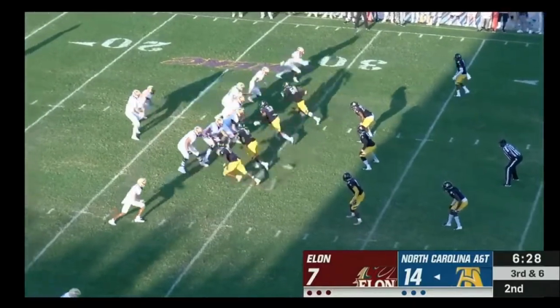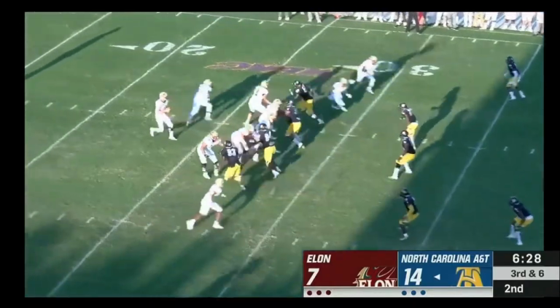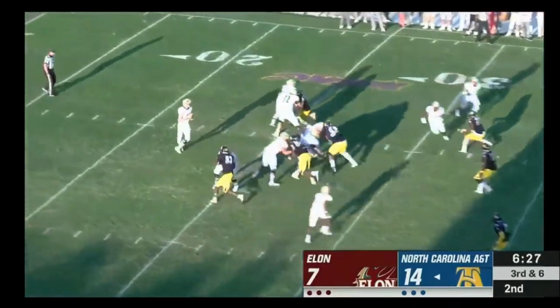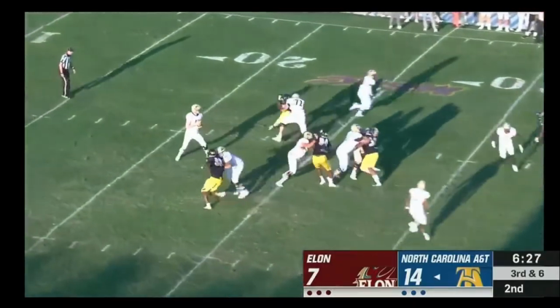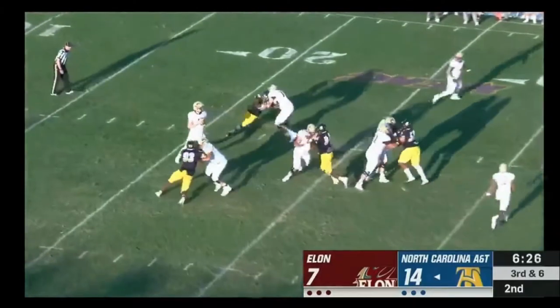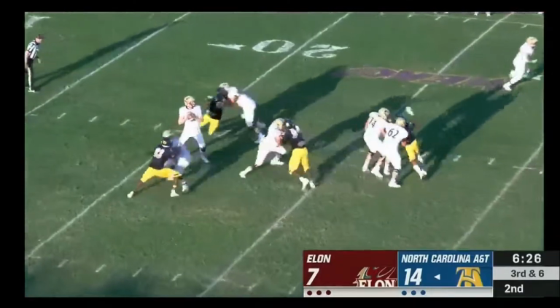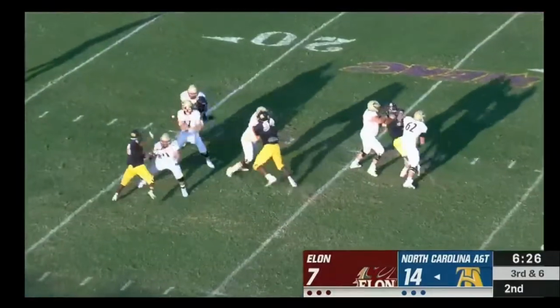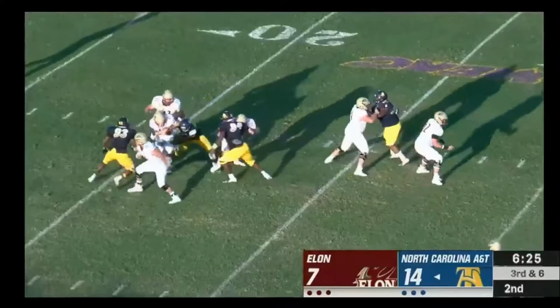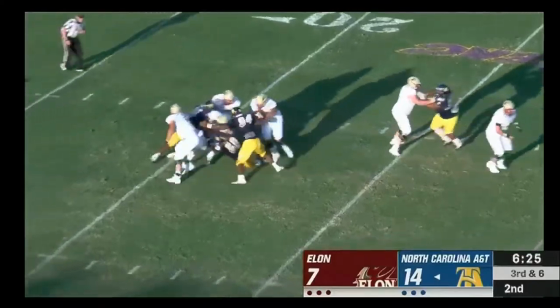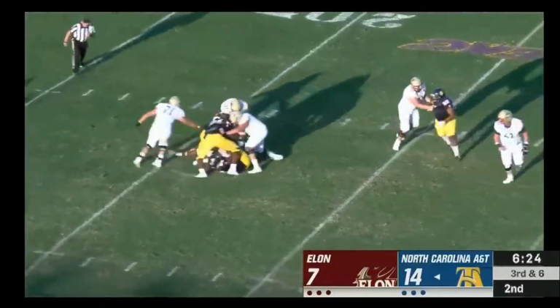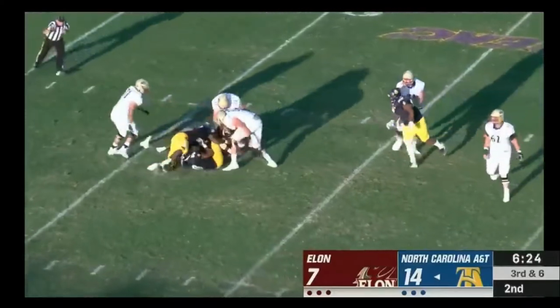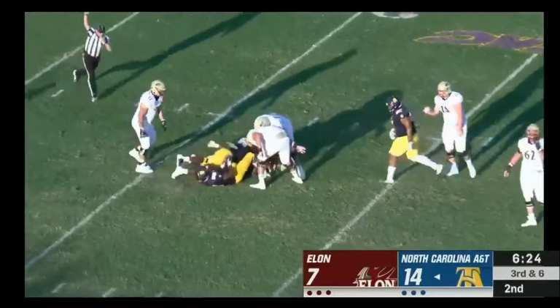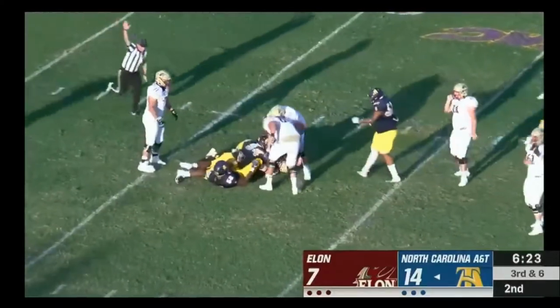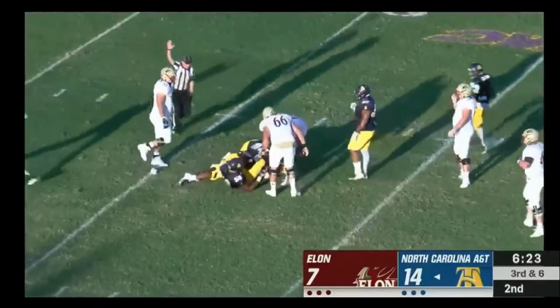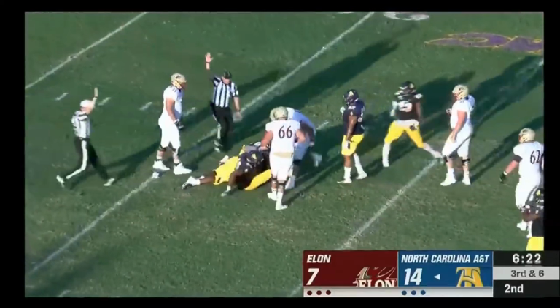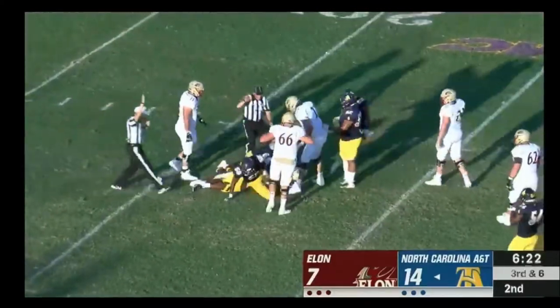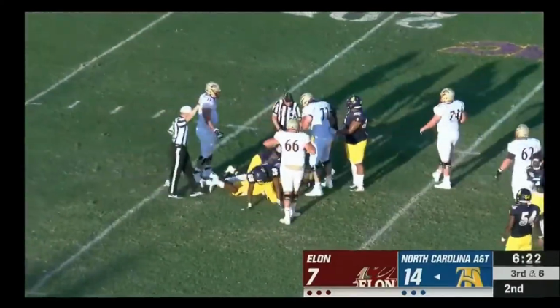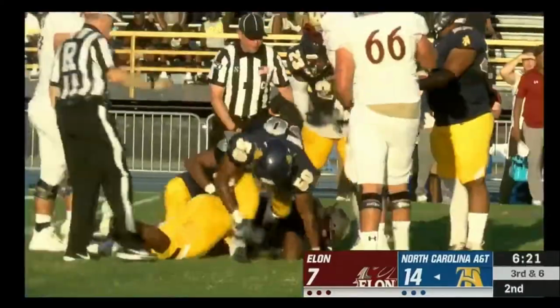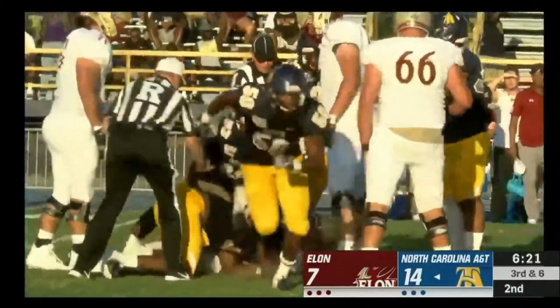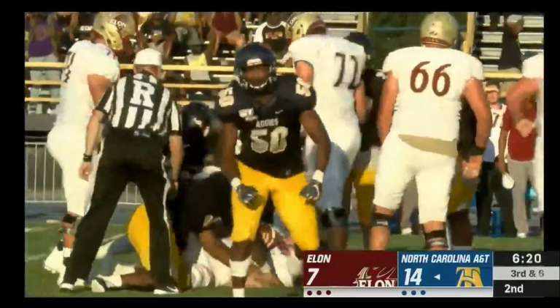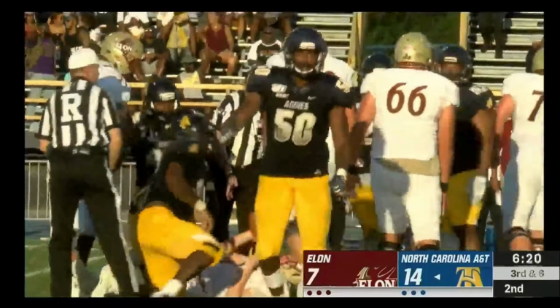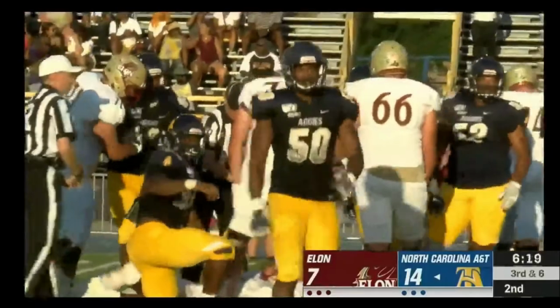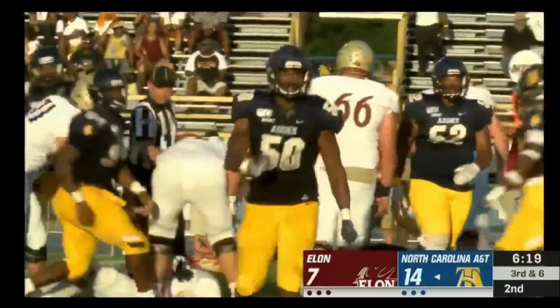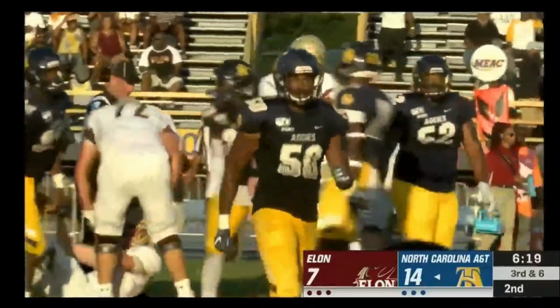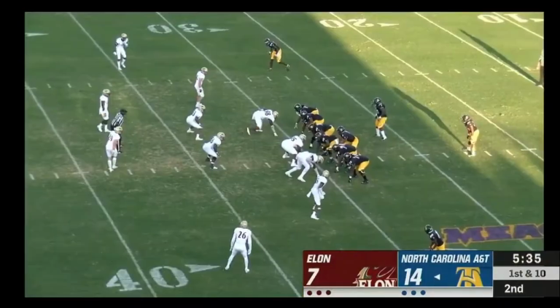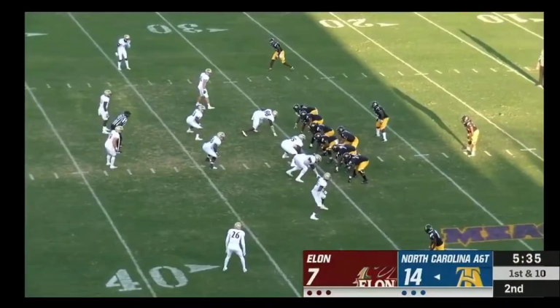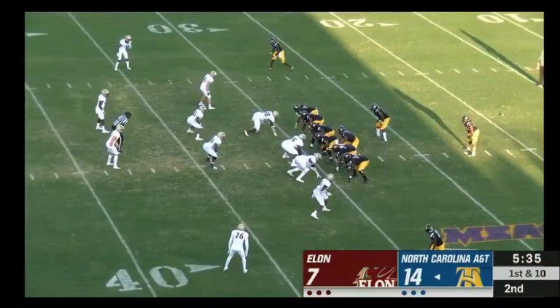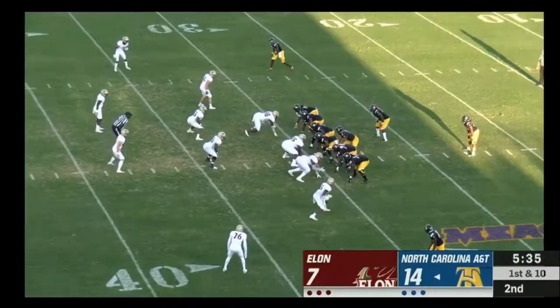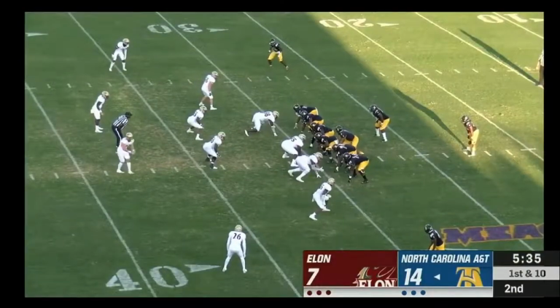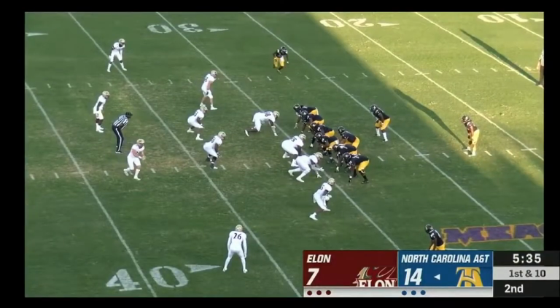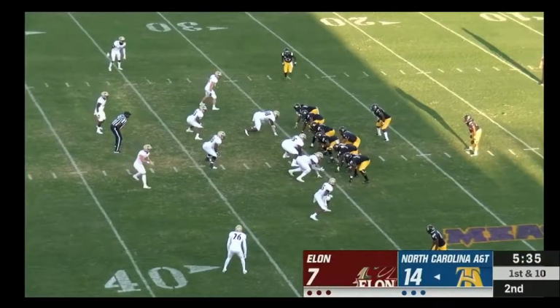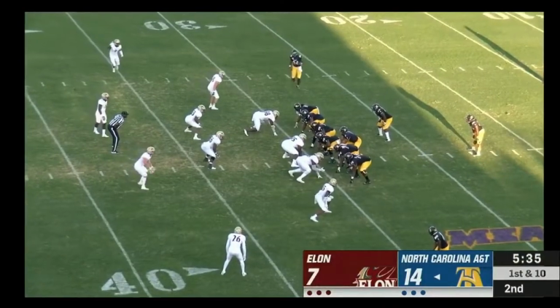Third and six for the Phoenix: Cheek drops back, pressure on and he's dropped. We'll start out under center.